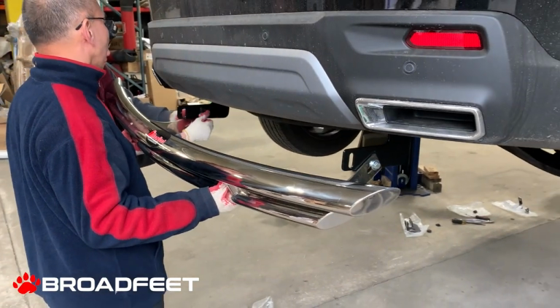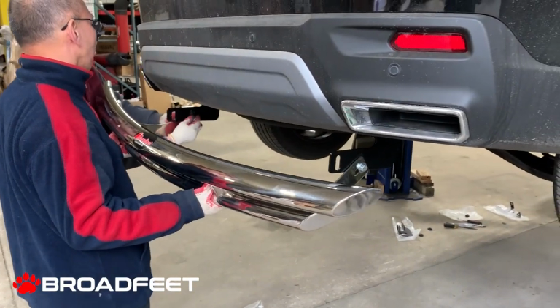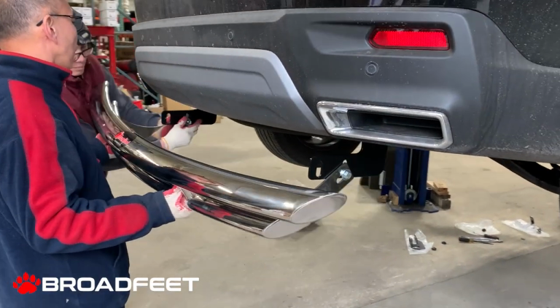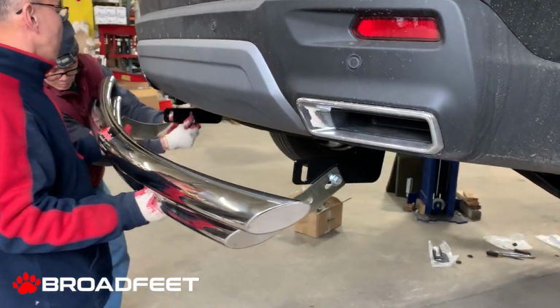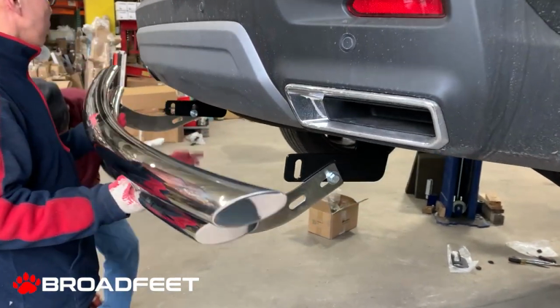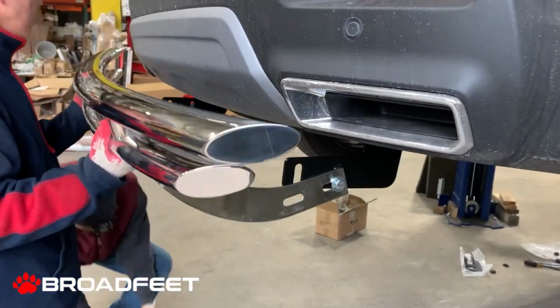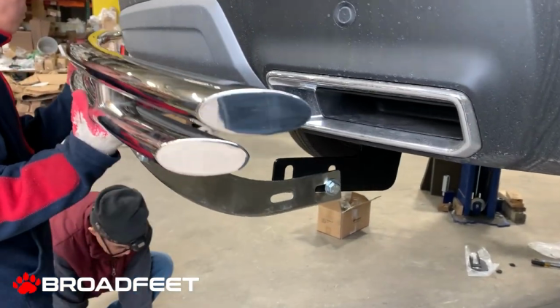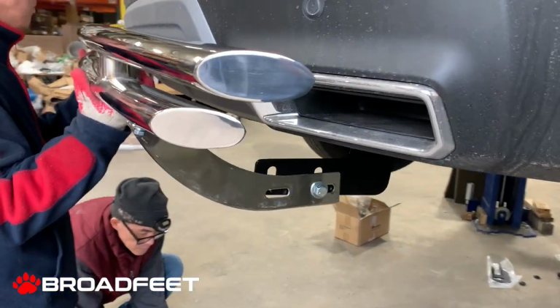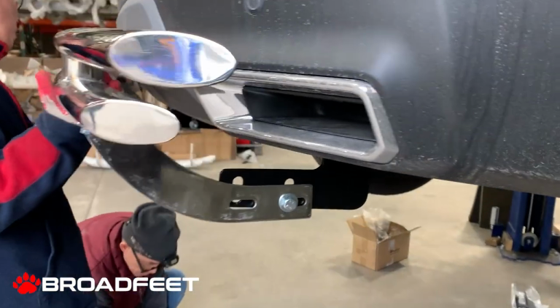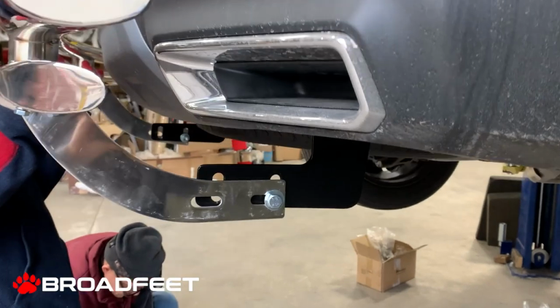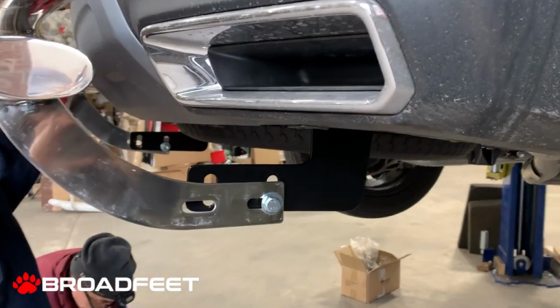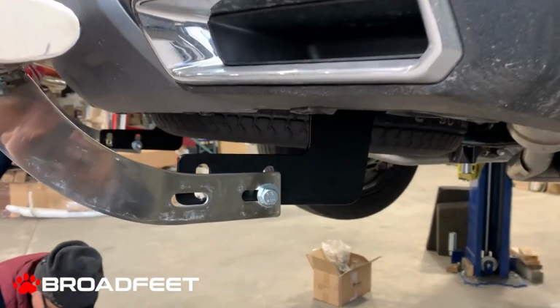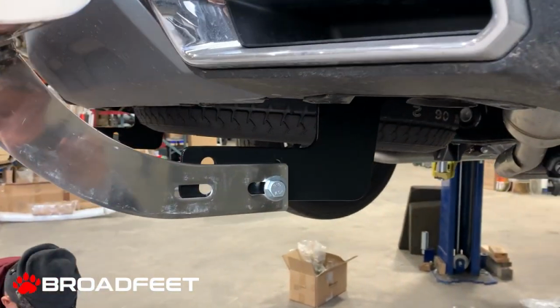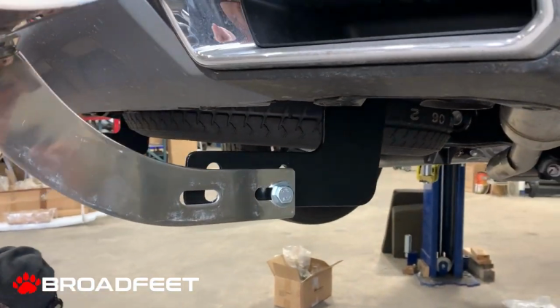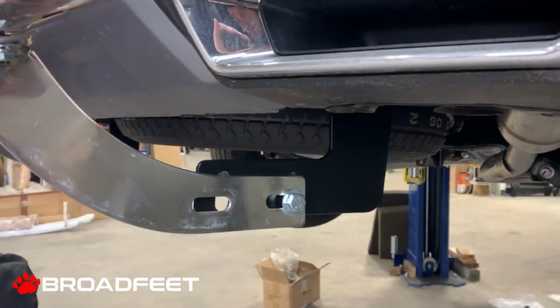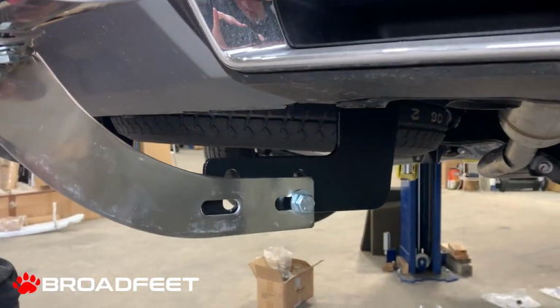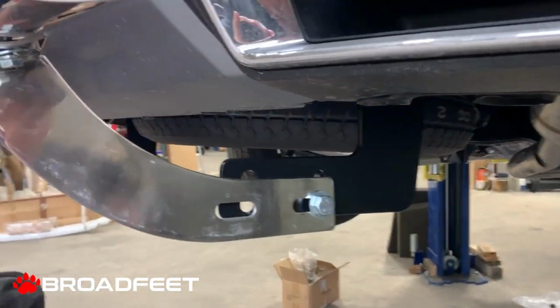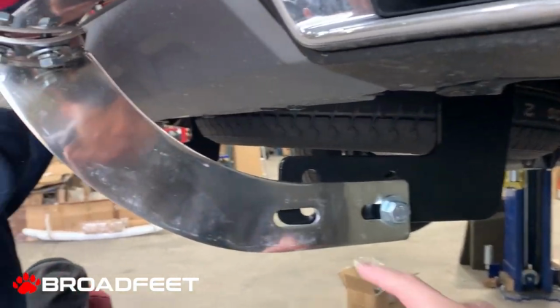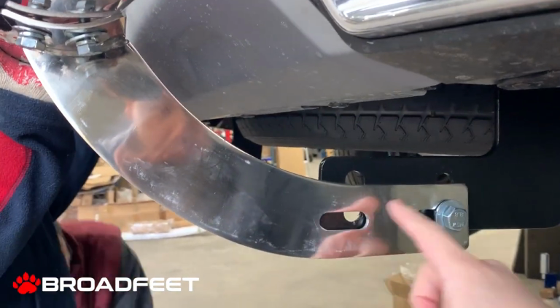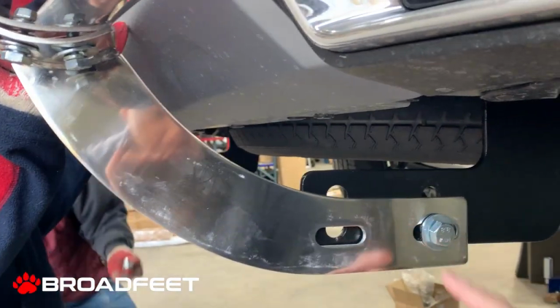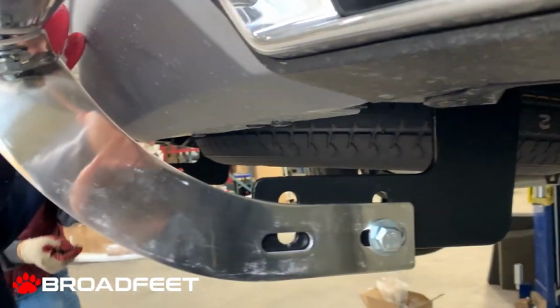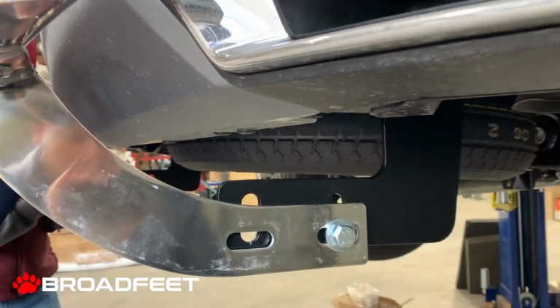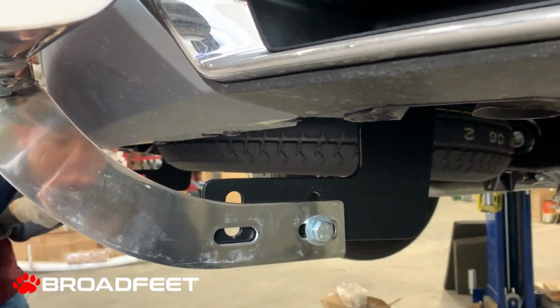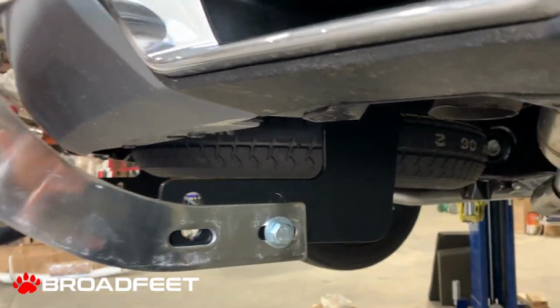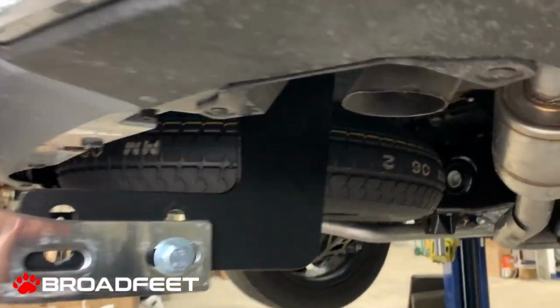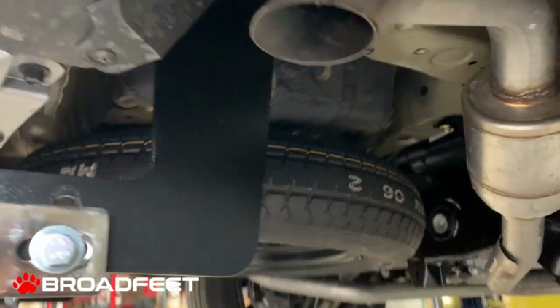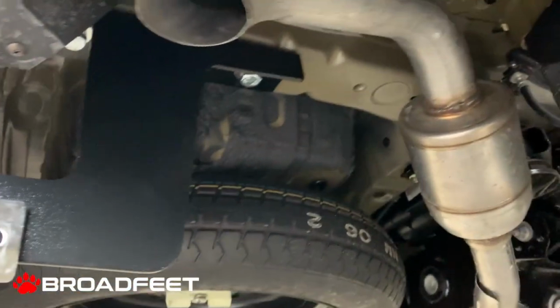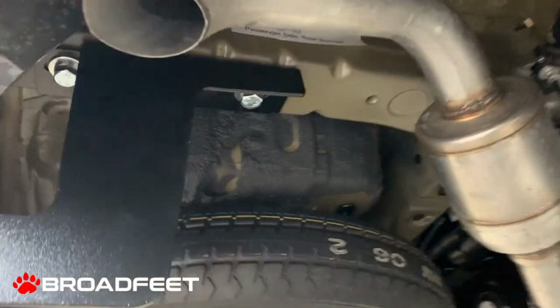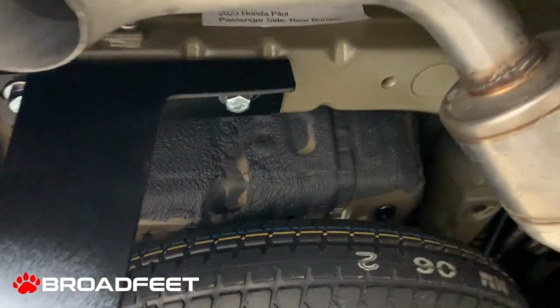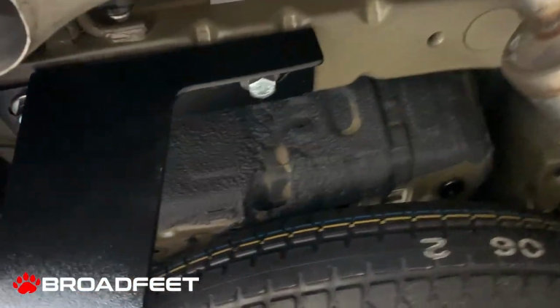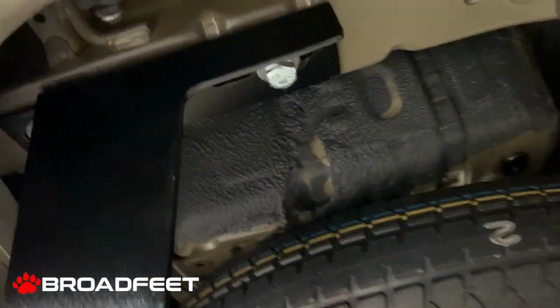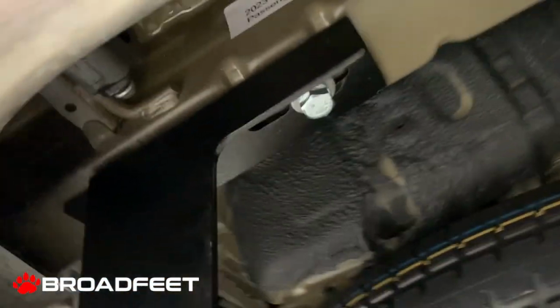The installation process is fairly simple. We have four bolts total — two bolts on each side — and then underneath the chassis frame we have two bolts to secure it.